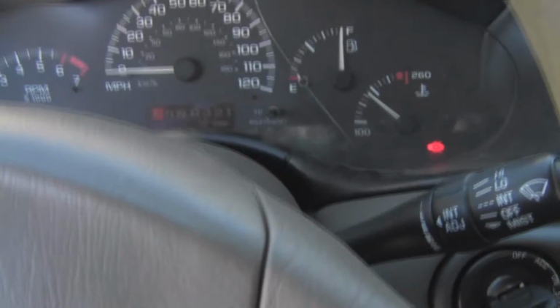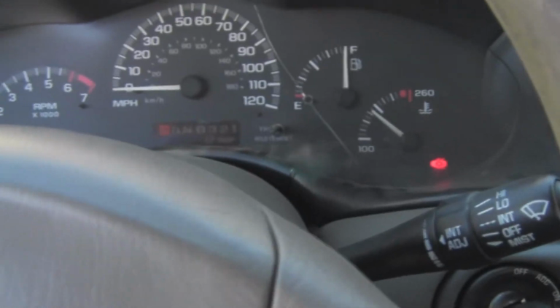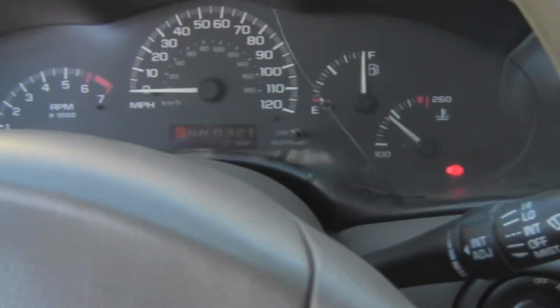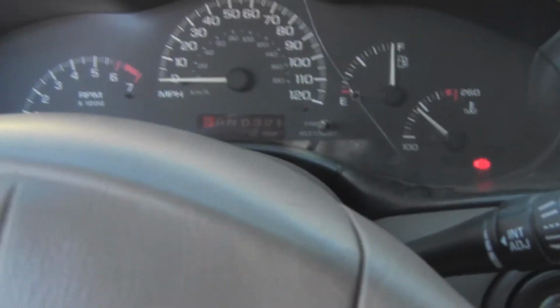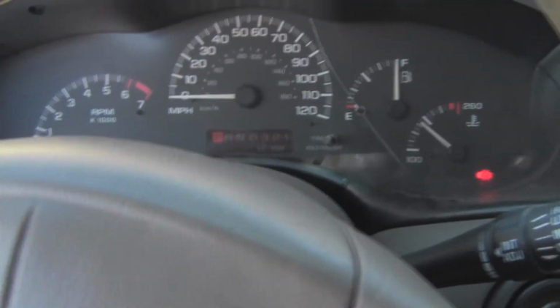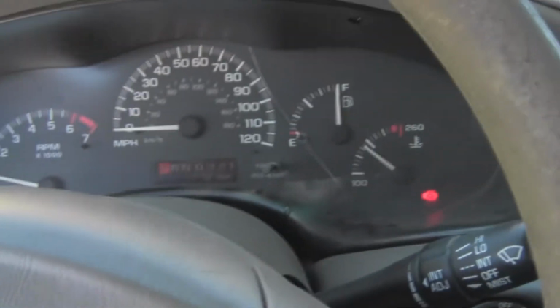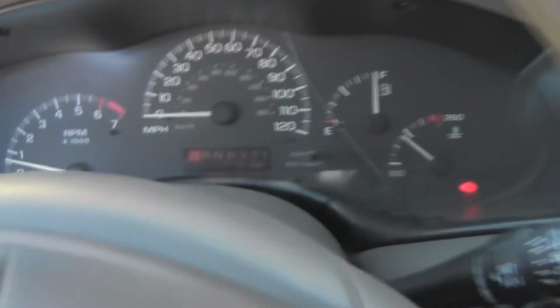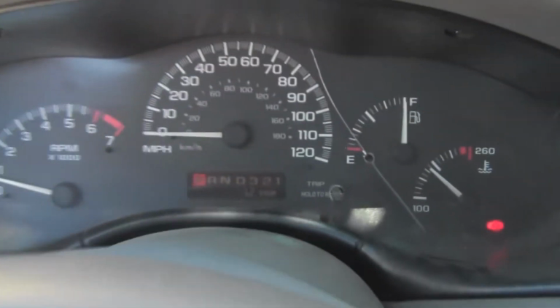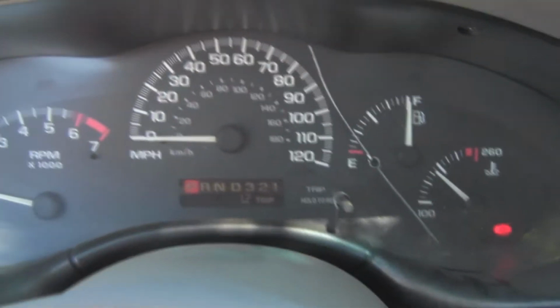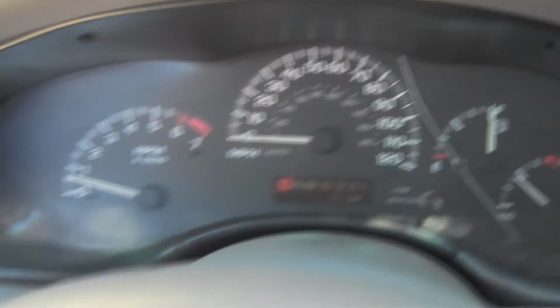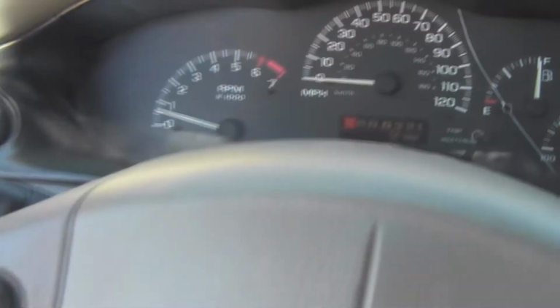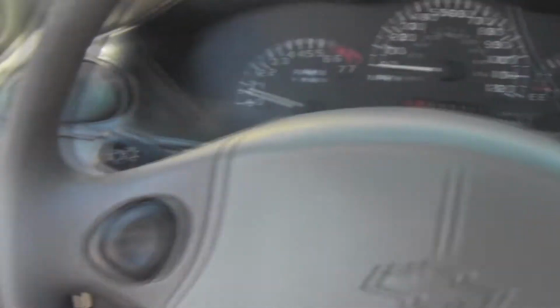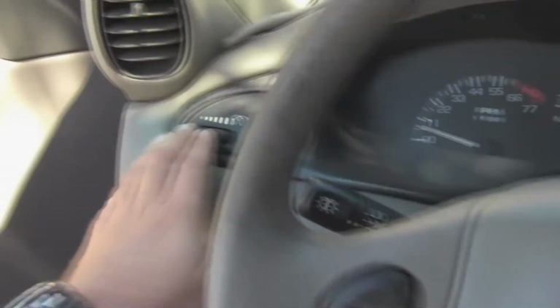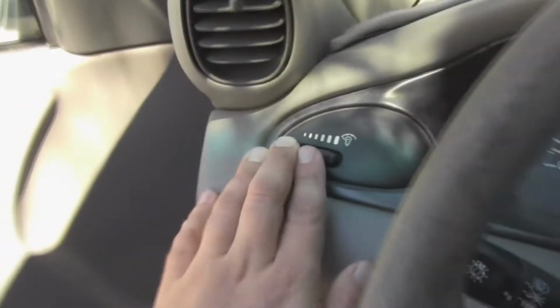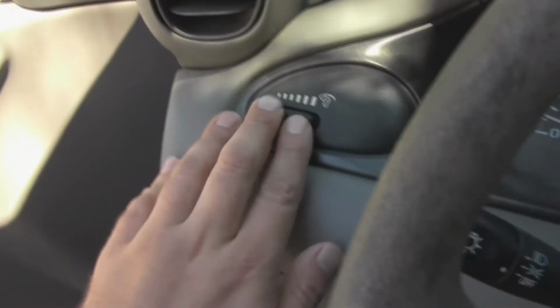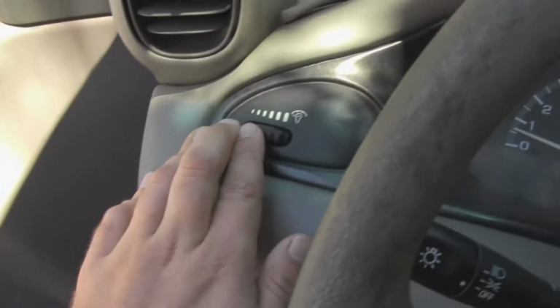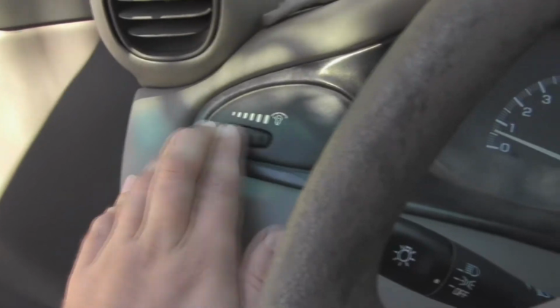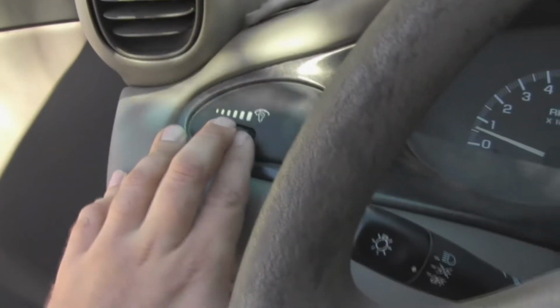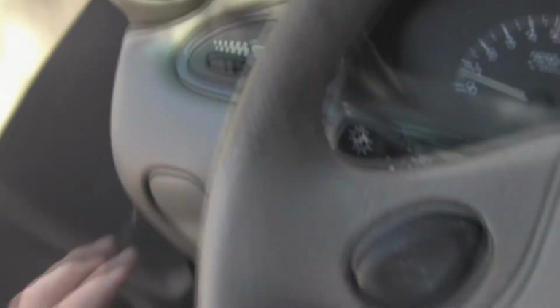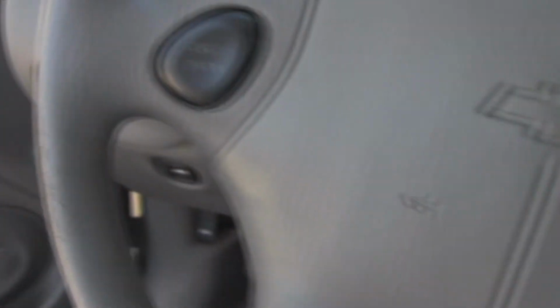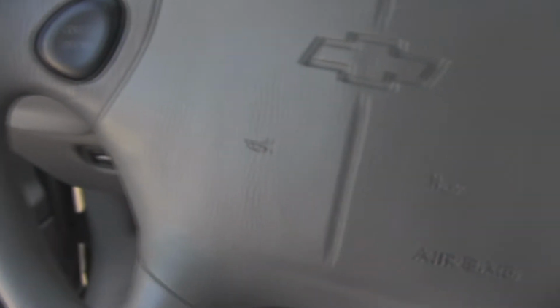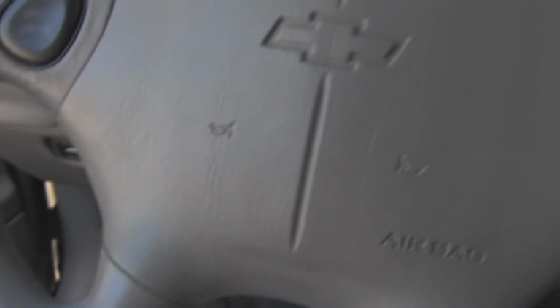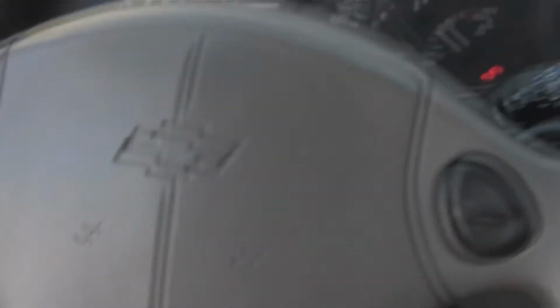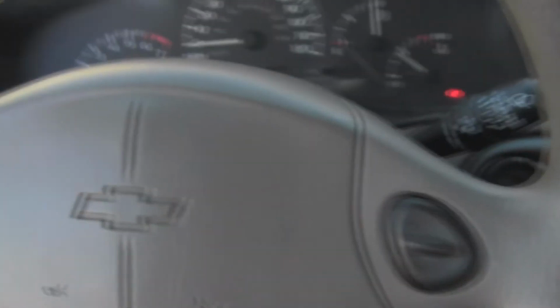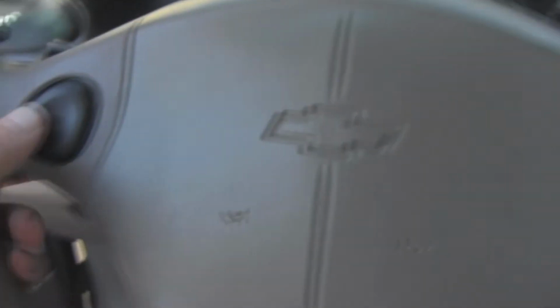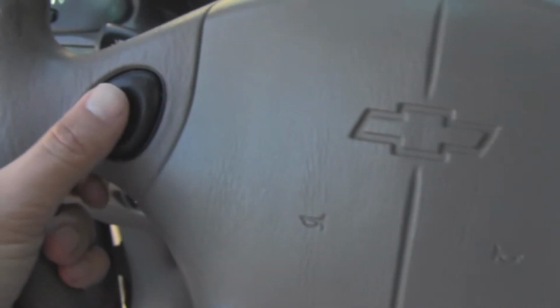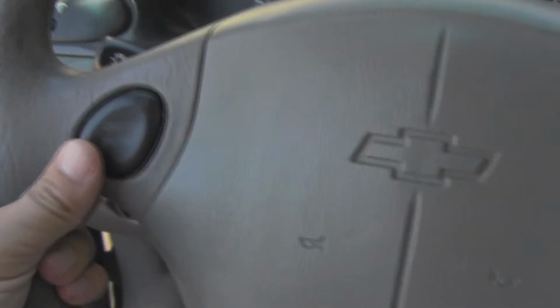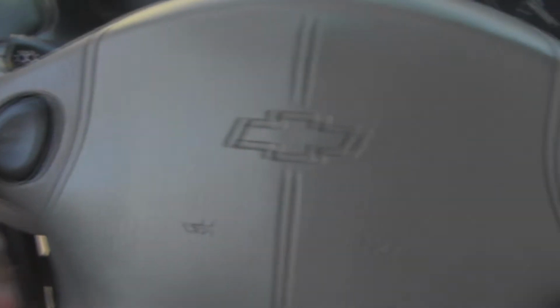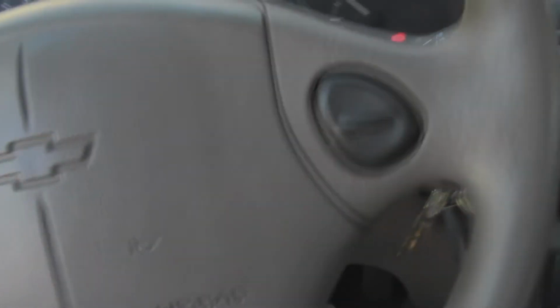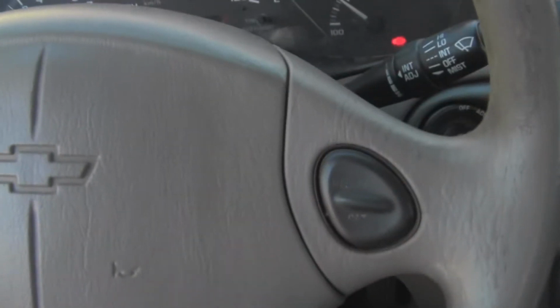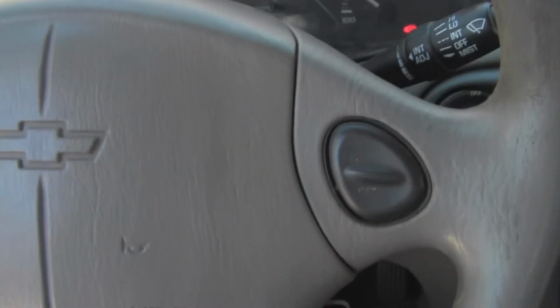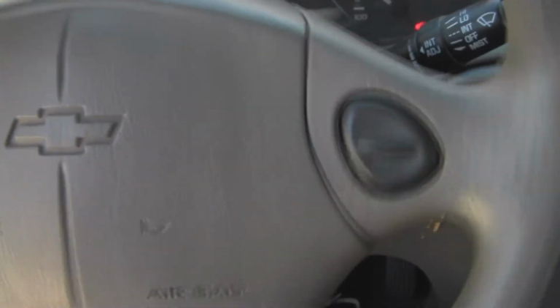Four-speed automatic. The buzzer sound is a little annoying, I'll admit that. But it's not a bad little car — it also has cruise control, which is another plus for me.